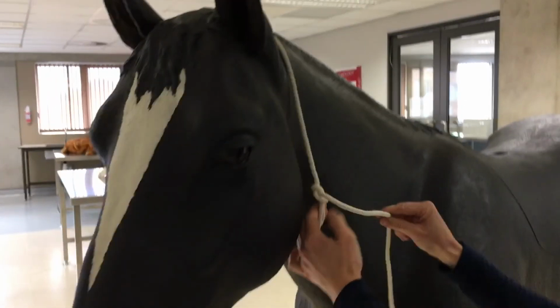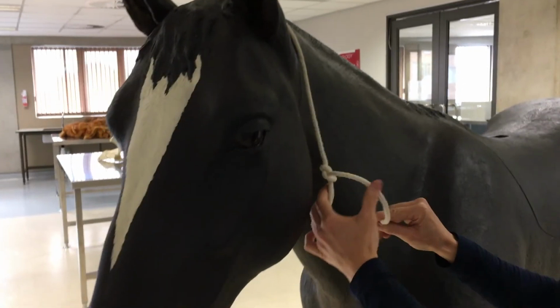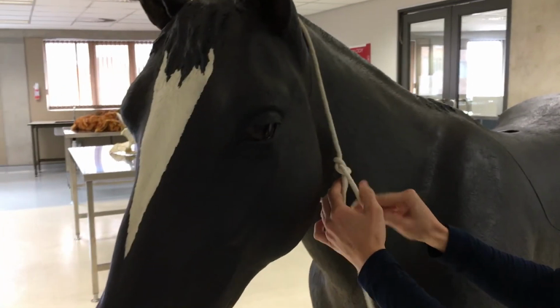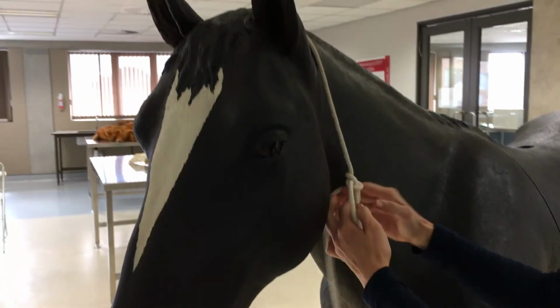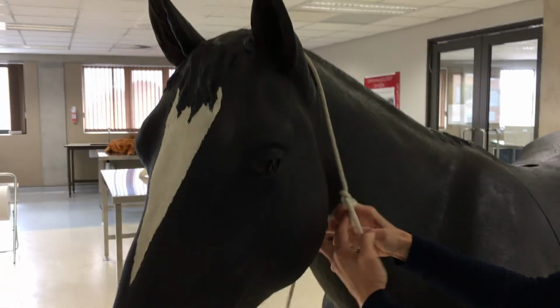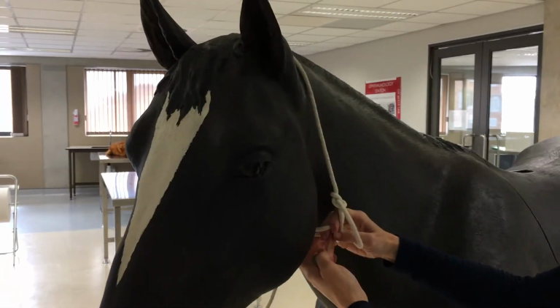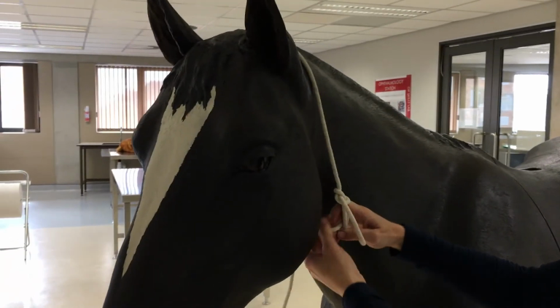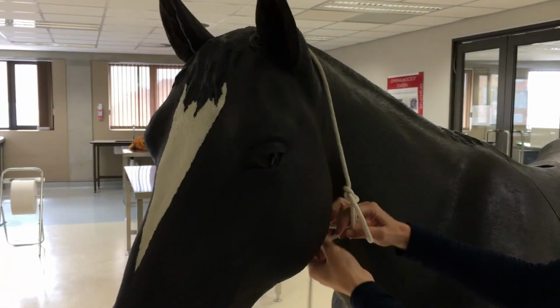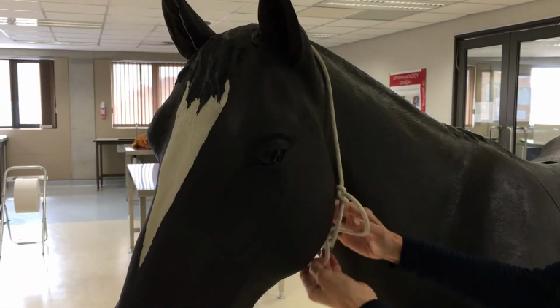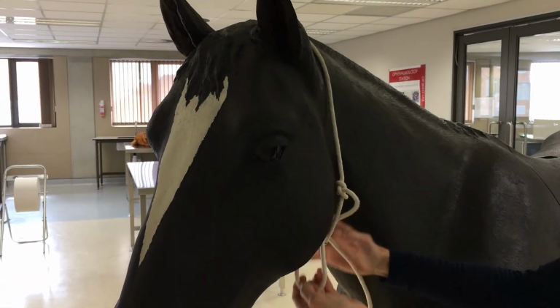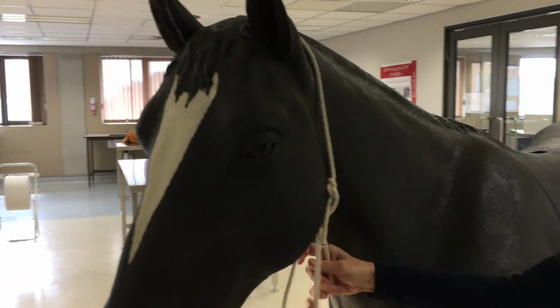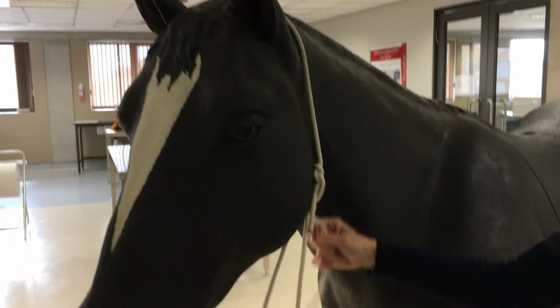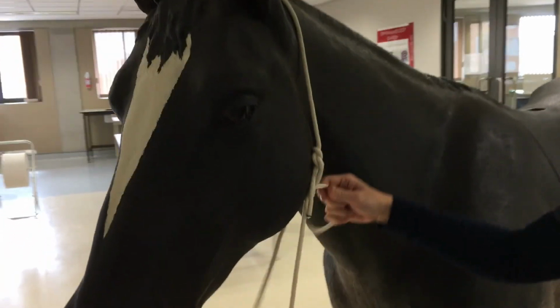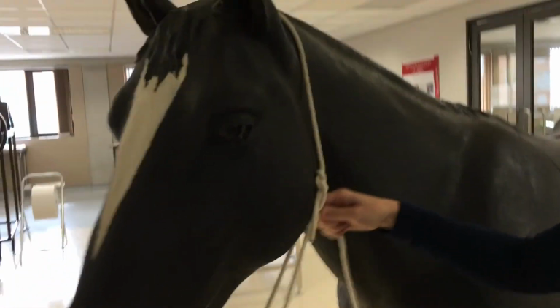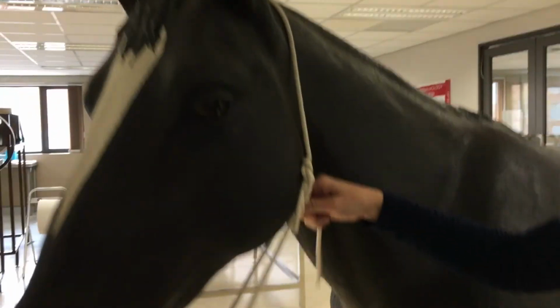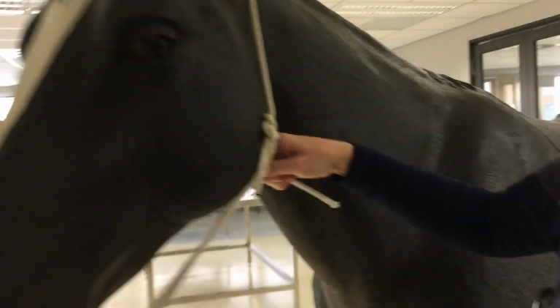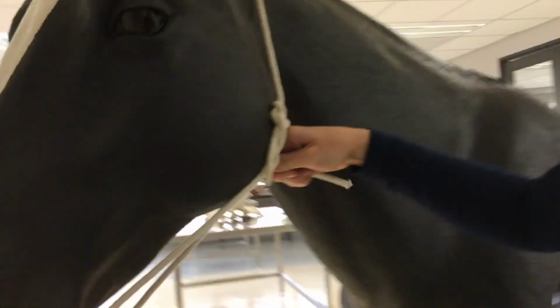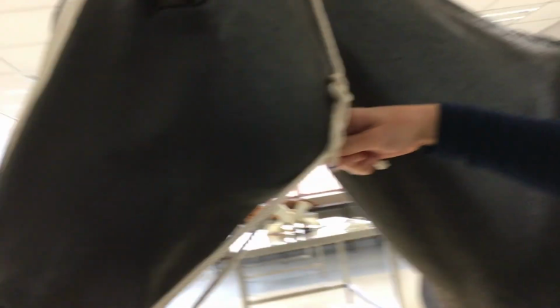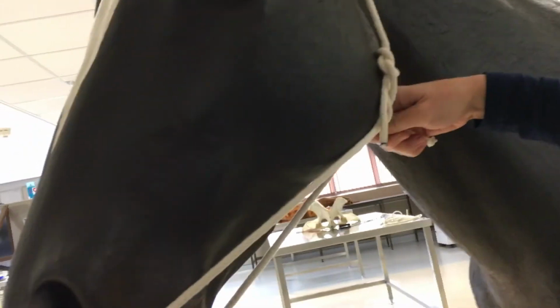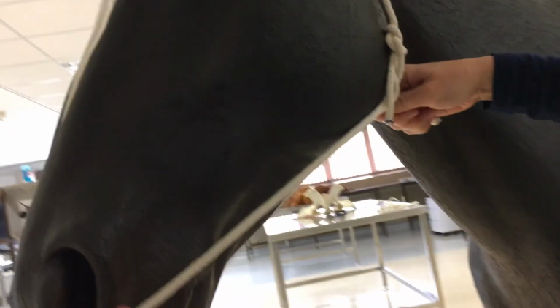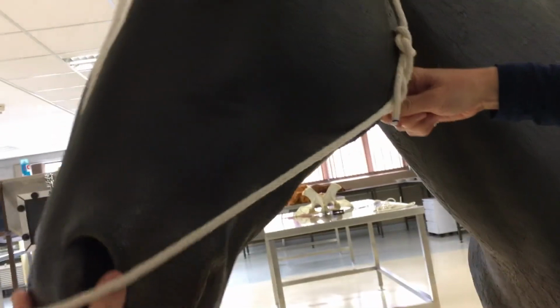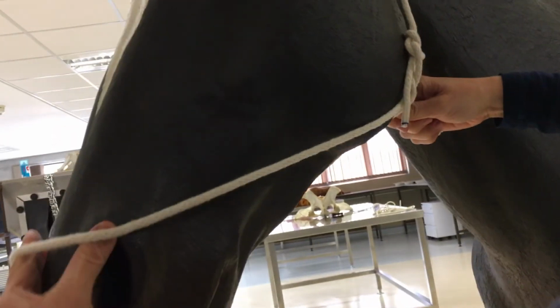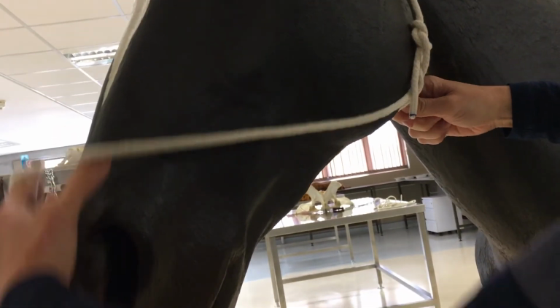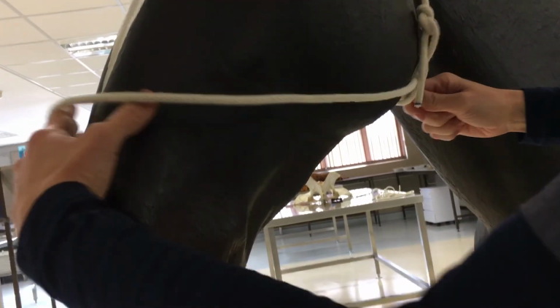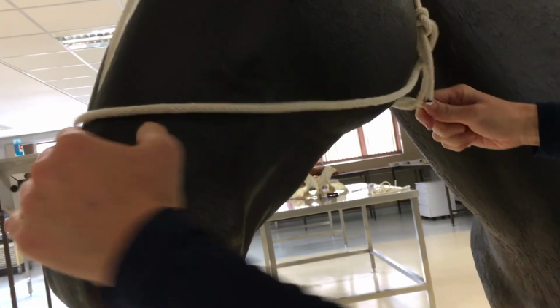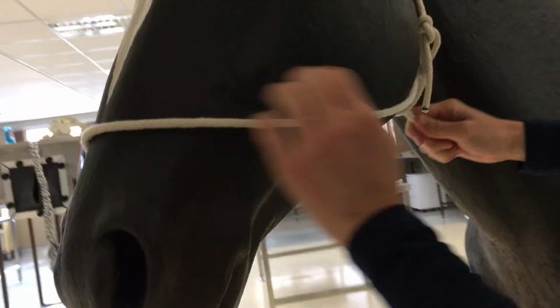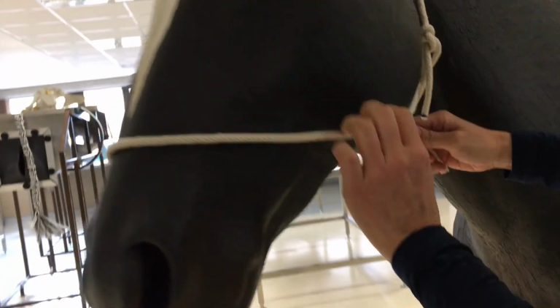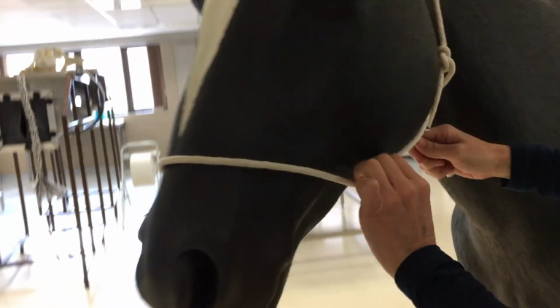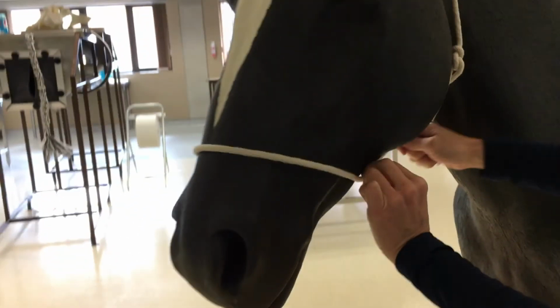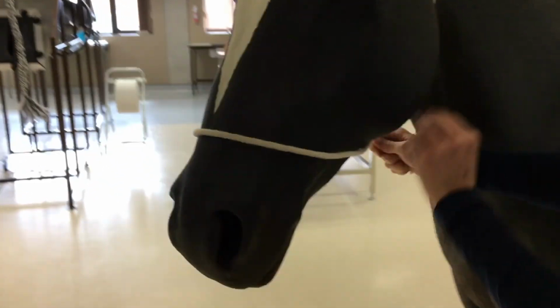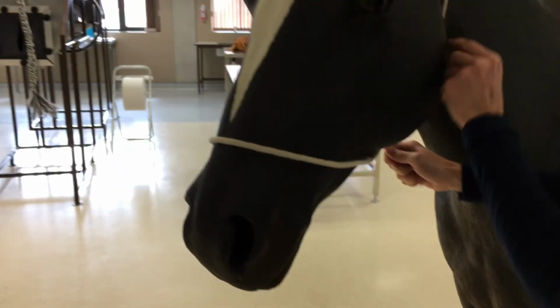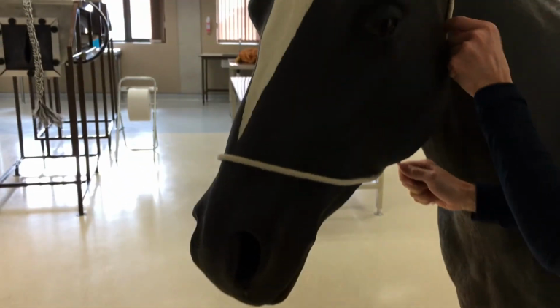Then put the long end of your rope through the loop that you've made, around the nose, and tuck it under the mandible in the horse. In the cow, you need to twist this loop before you put it over the nose.